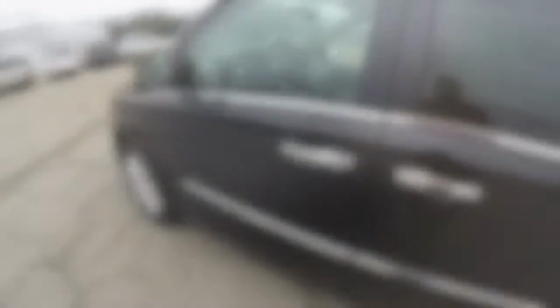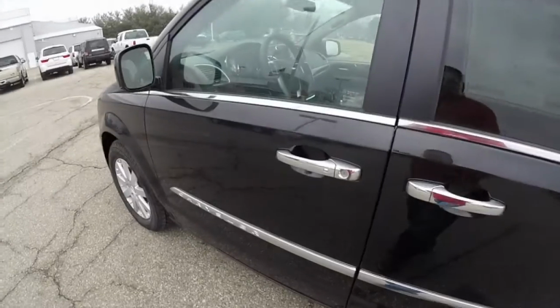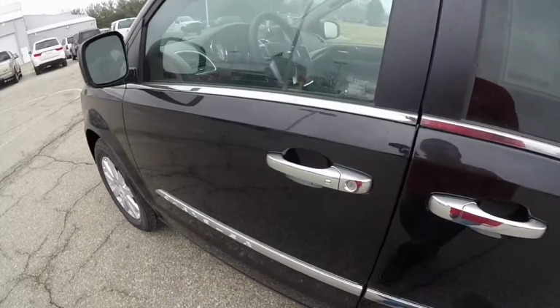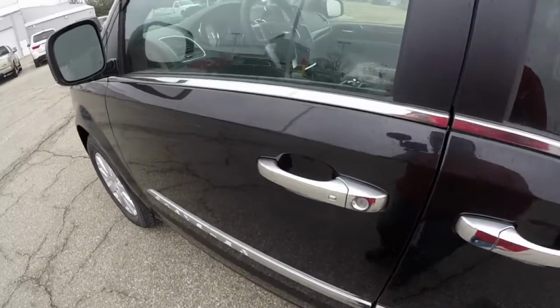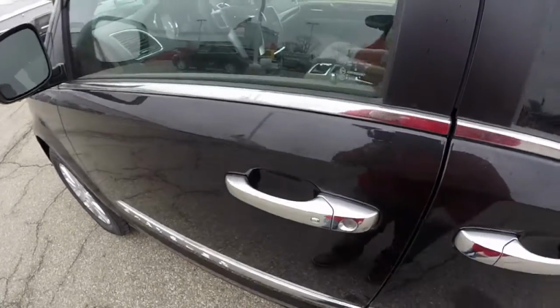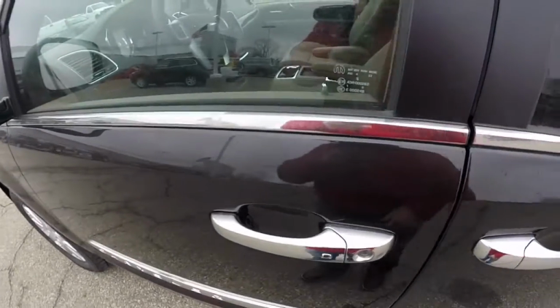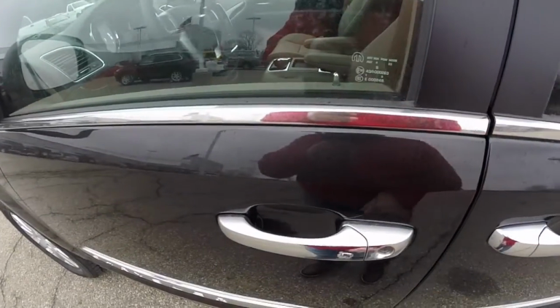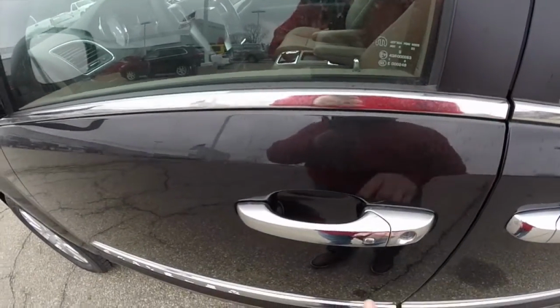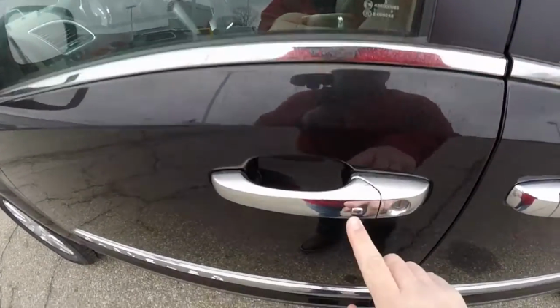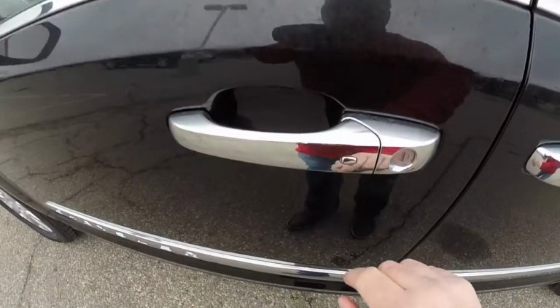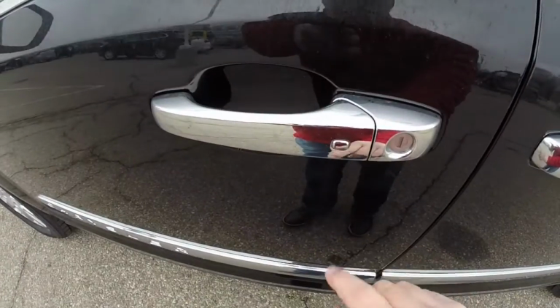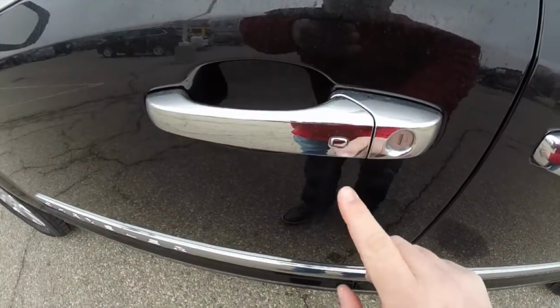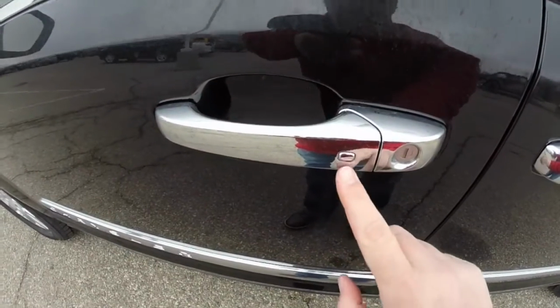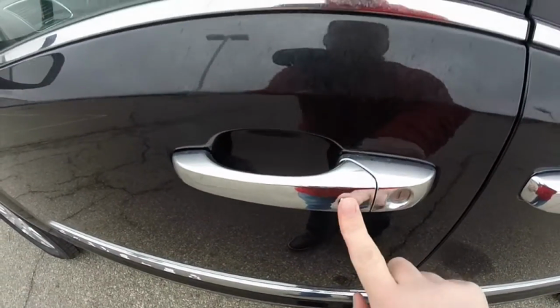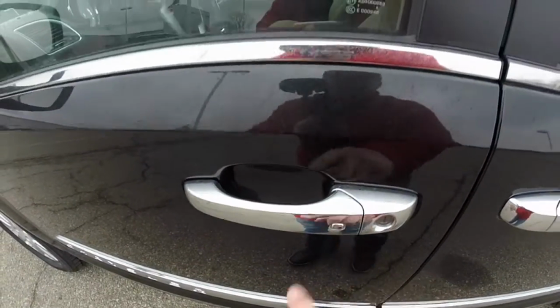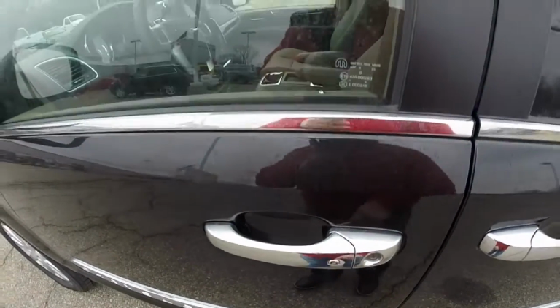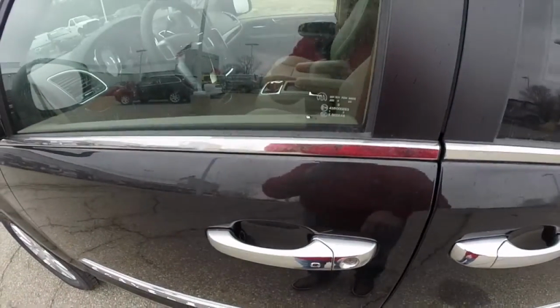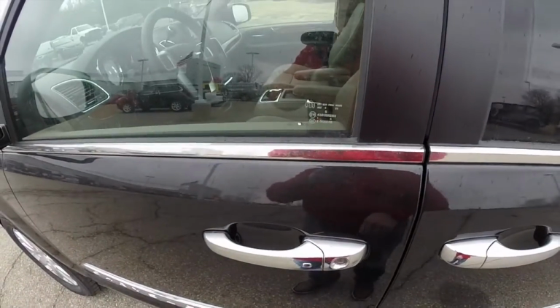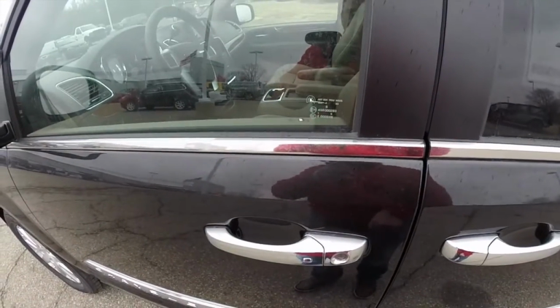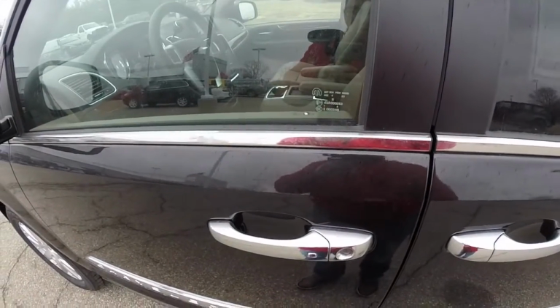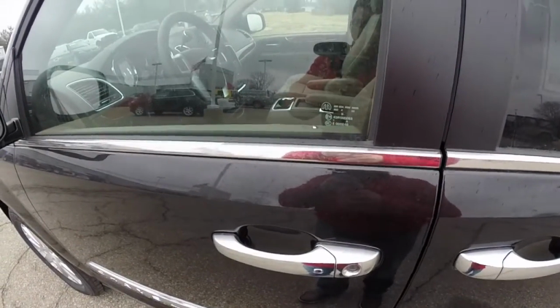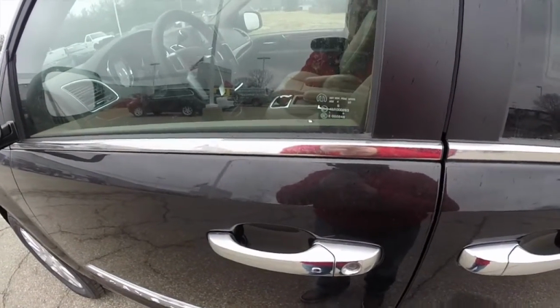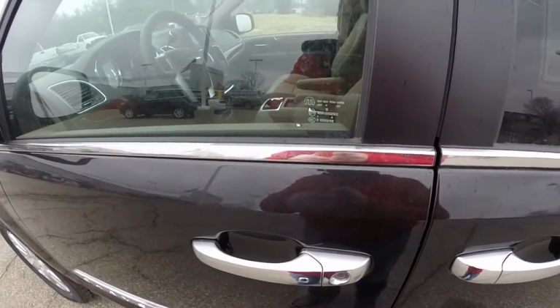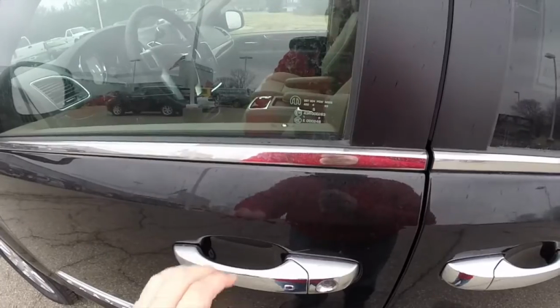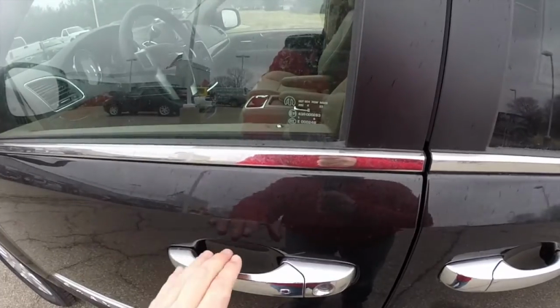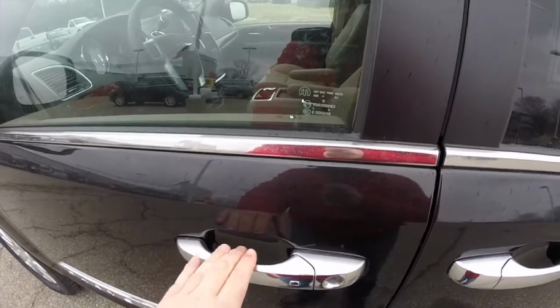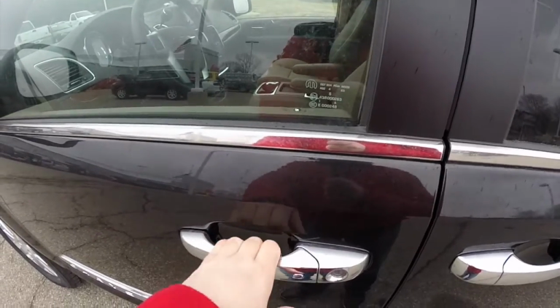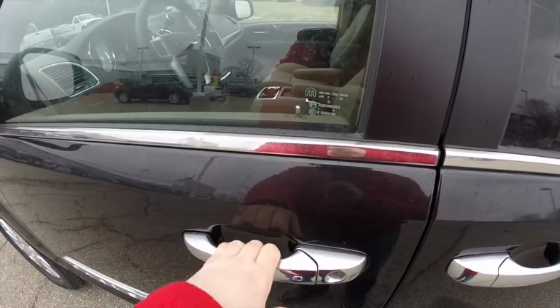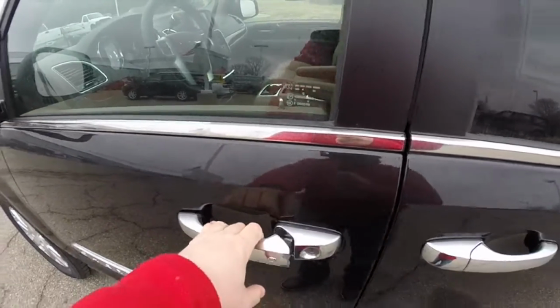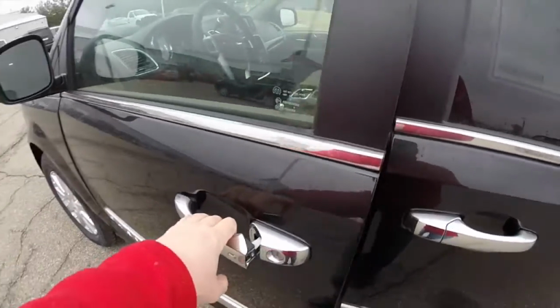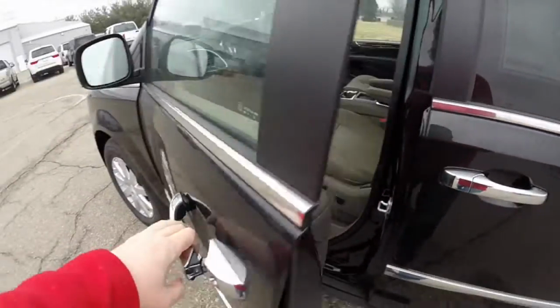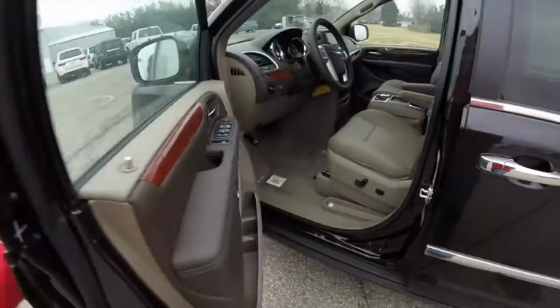To use the keyless enter and go — to lock the vehicle, just locate the button on the door handle. The horn will chirp and the door will lock. To unlock, just grab the handle with your hand and it'll unlock.